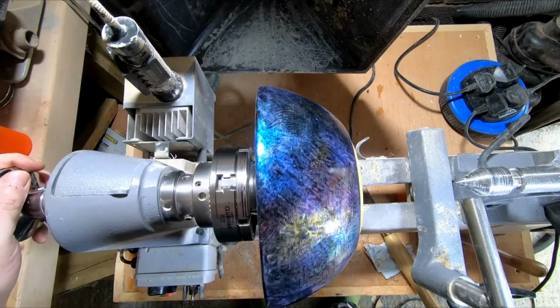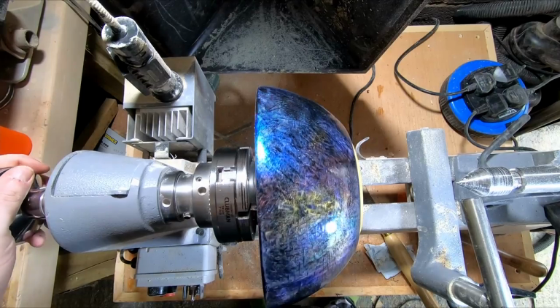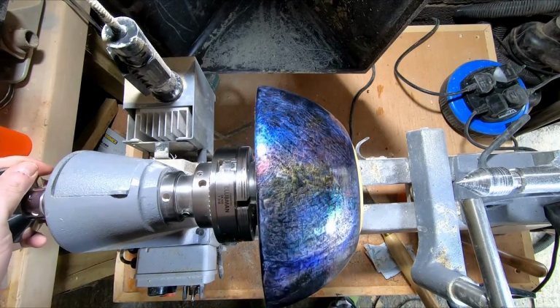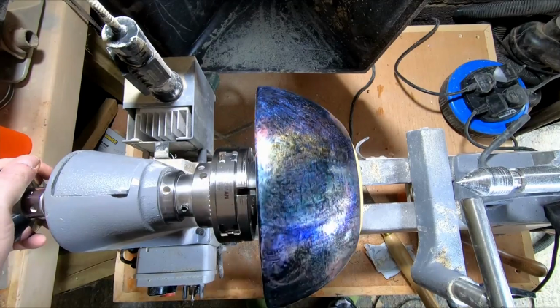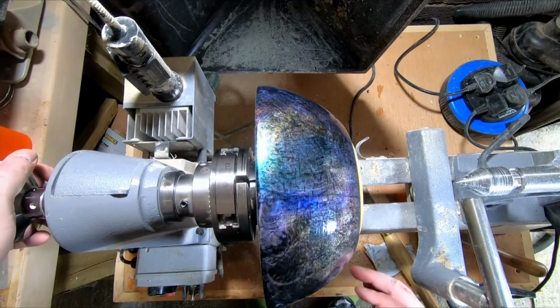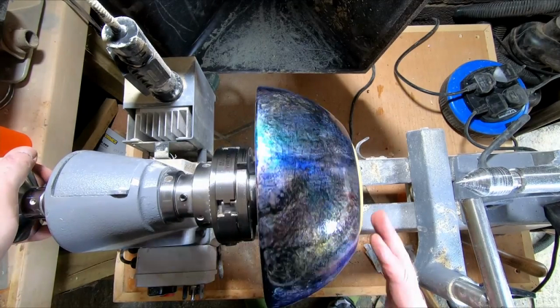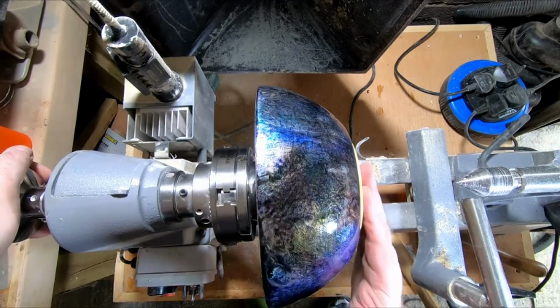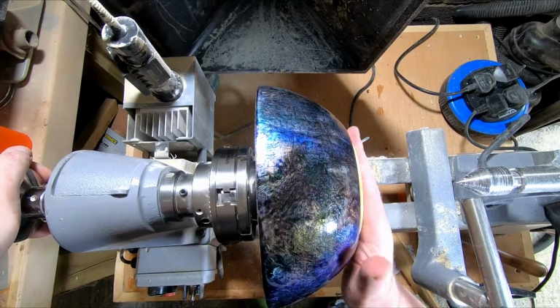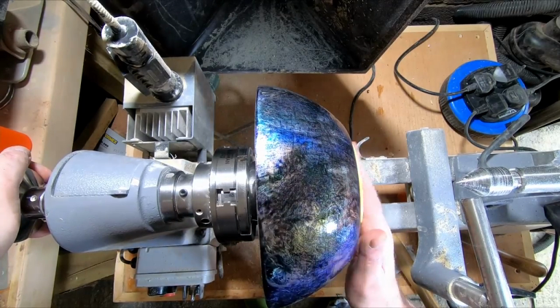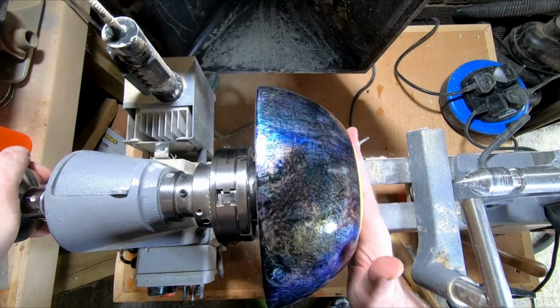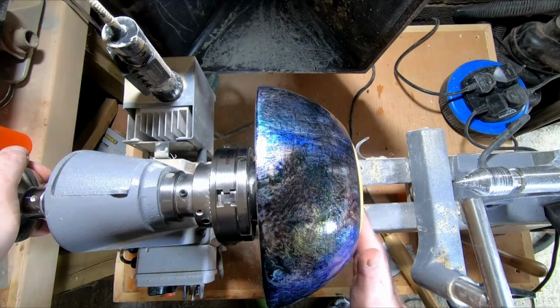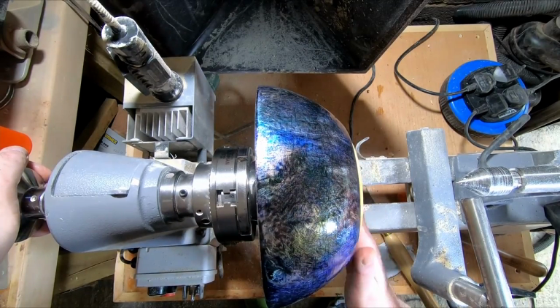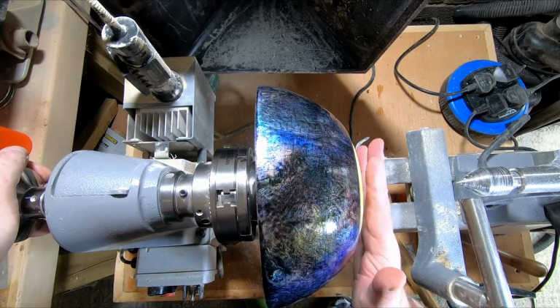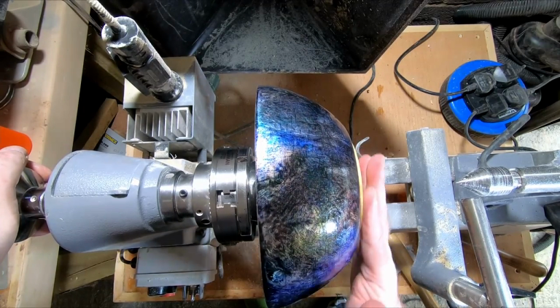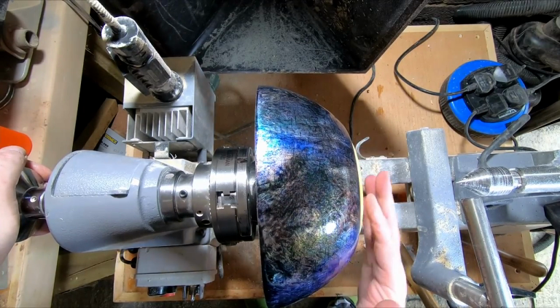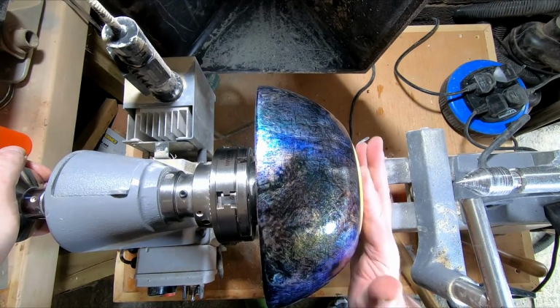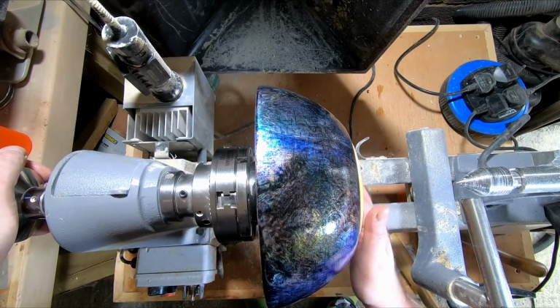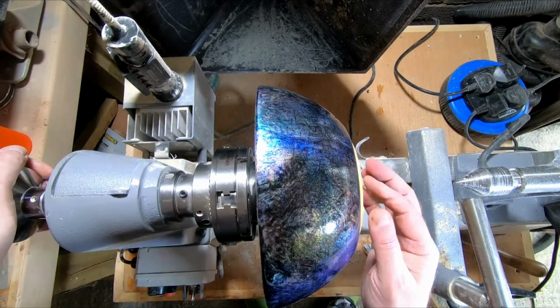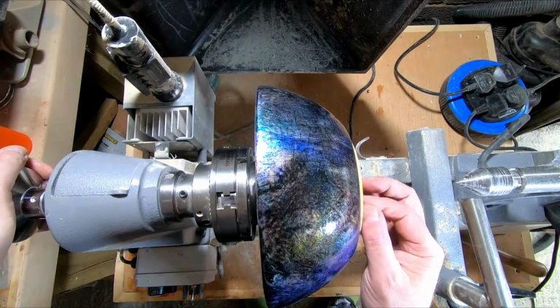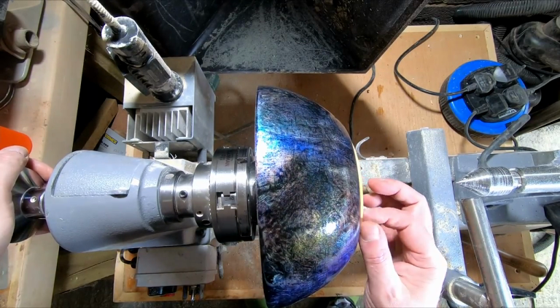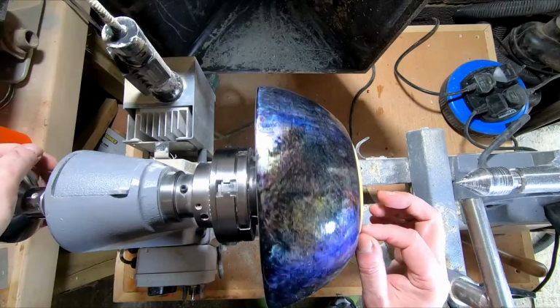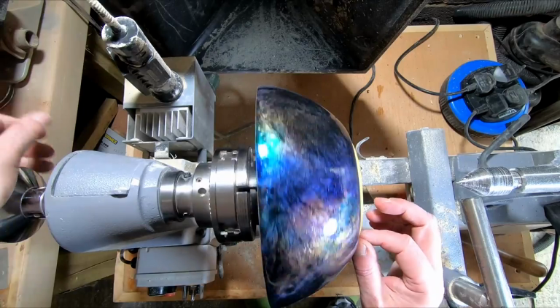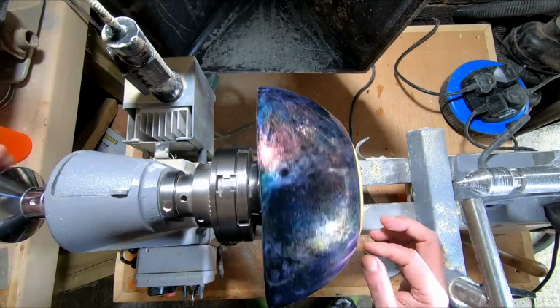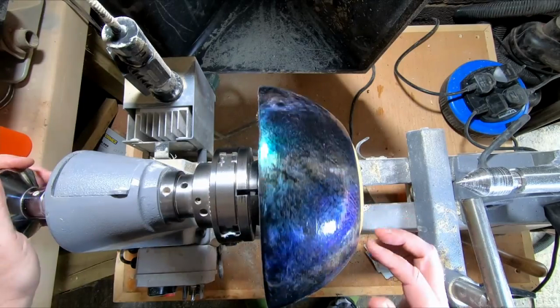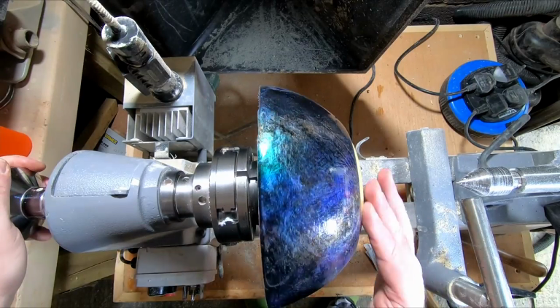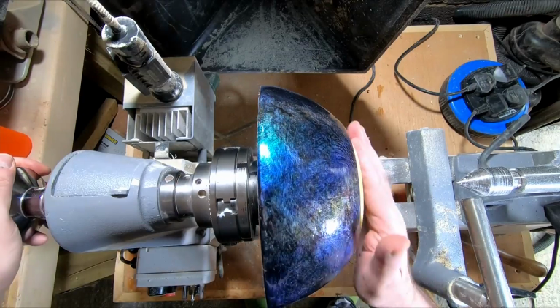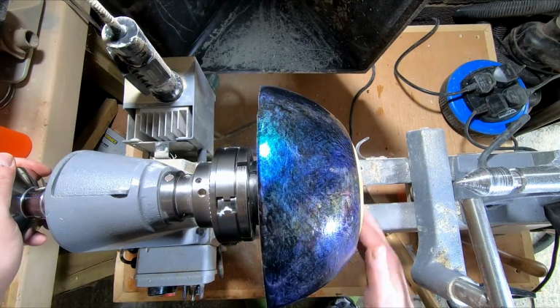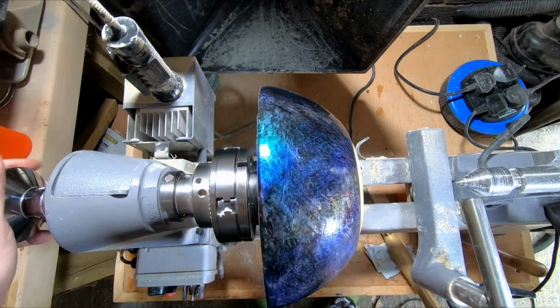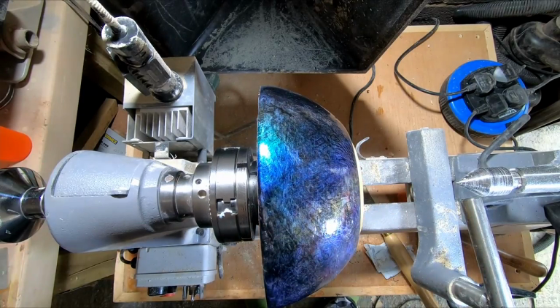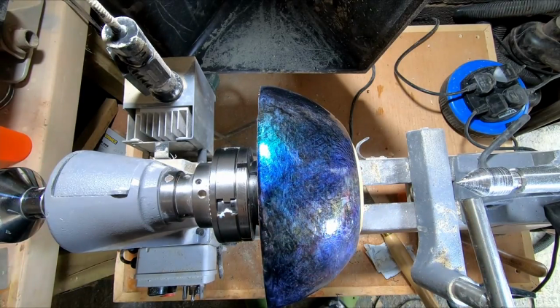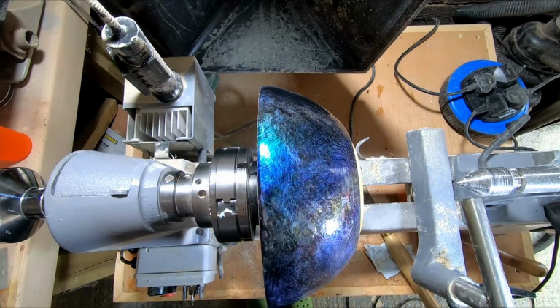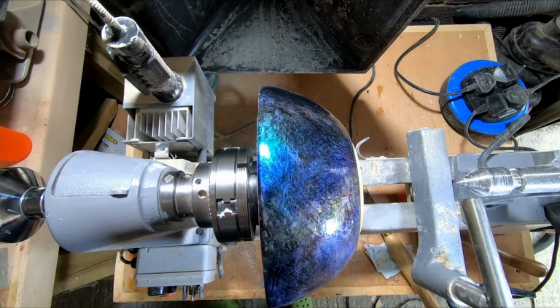With the outside finished and the lacquer dry enough to handle, I tilted the bowl around, mounted it on the four-jaw chuck in the mortise and secured it in place with a tailstock.